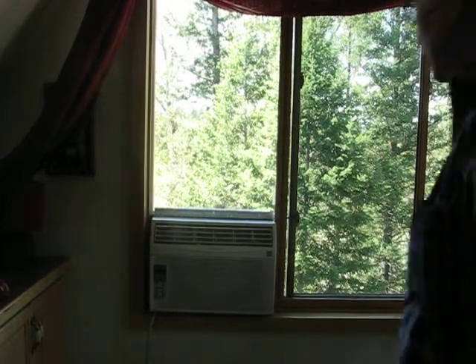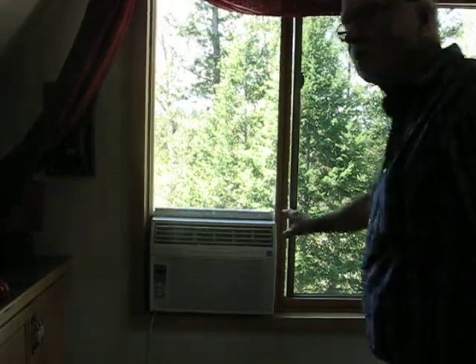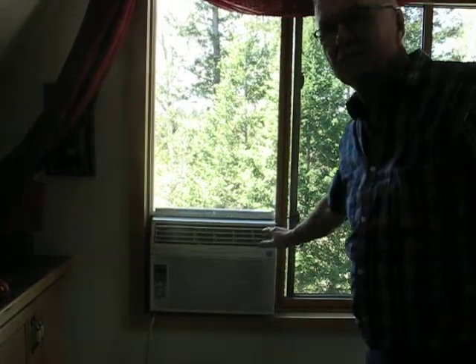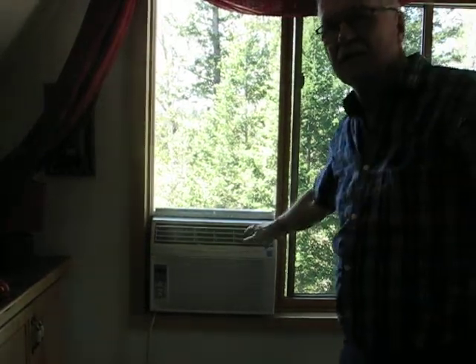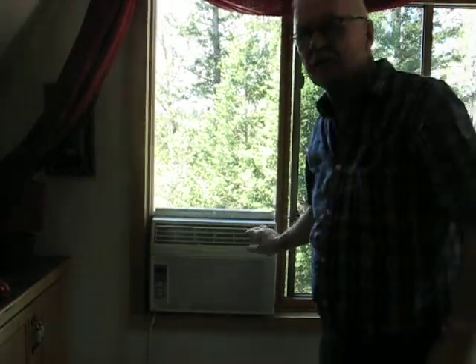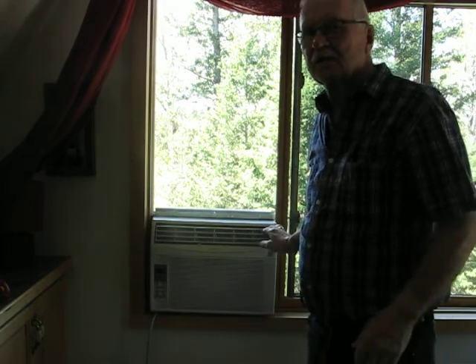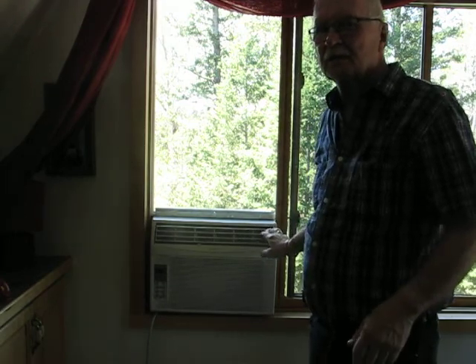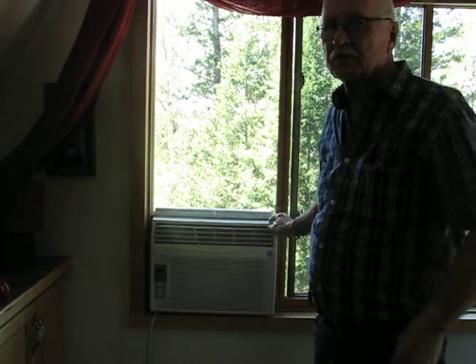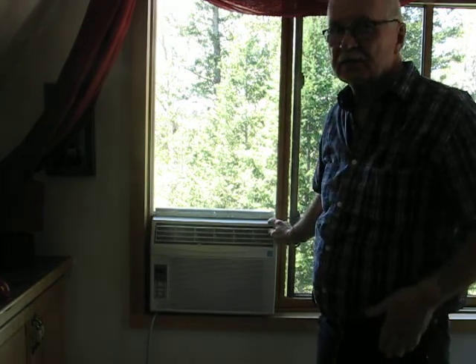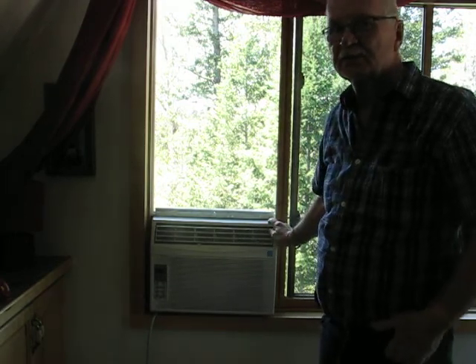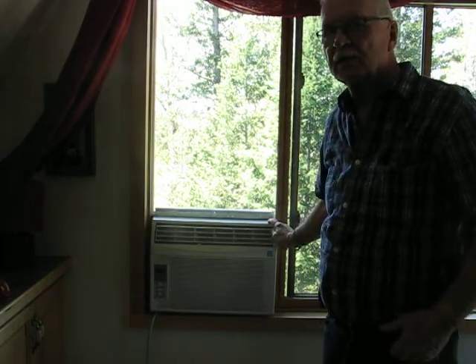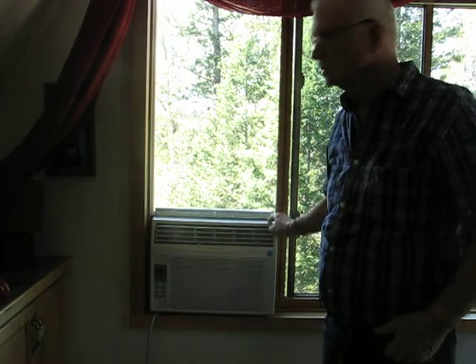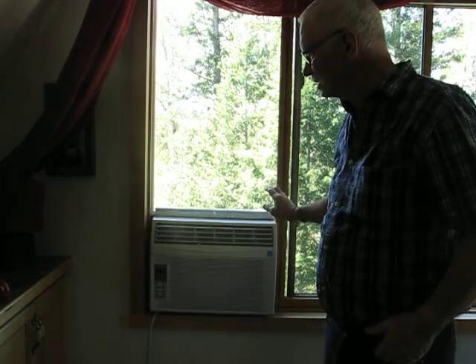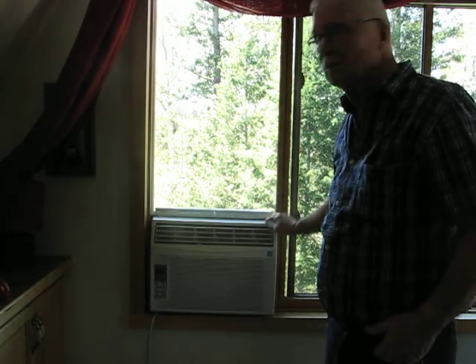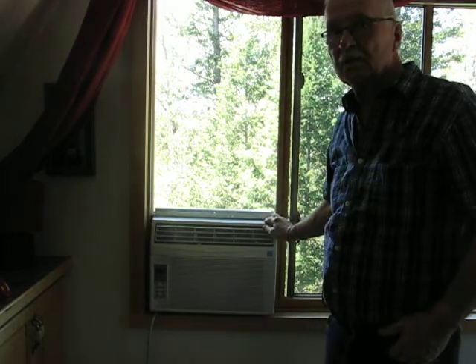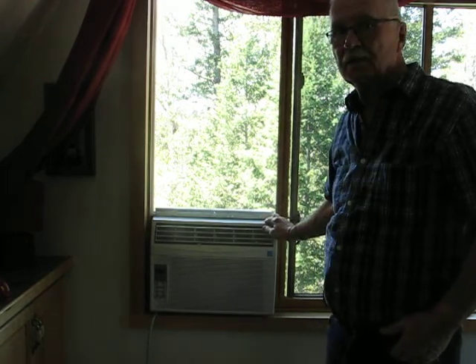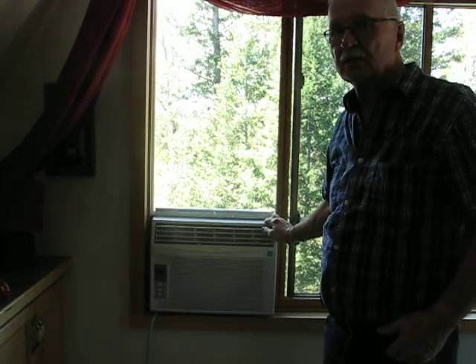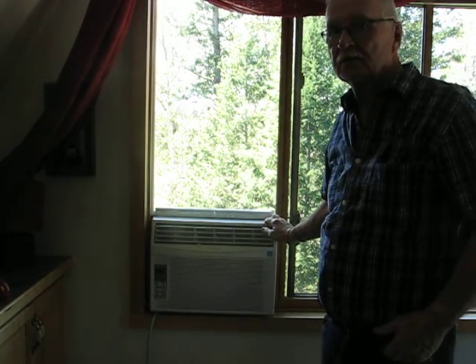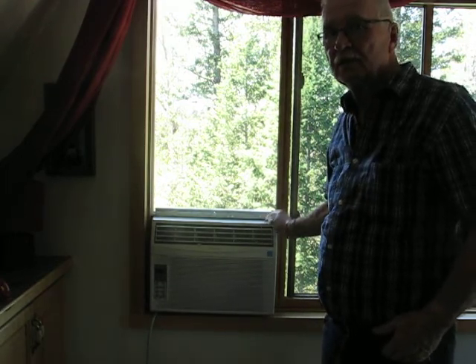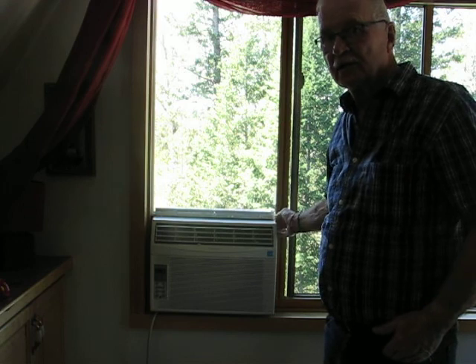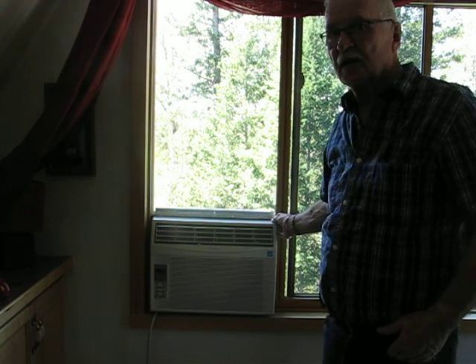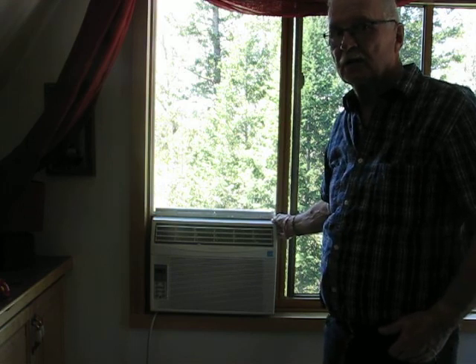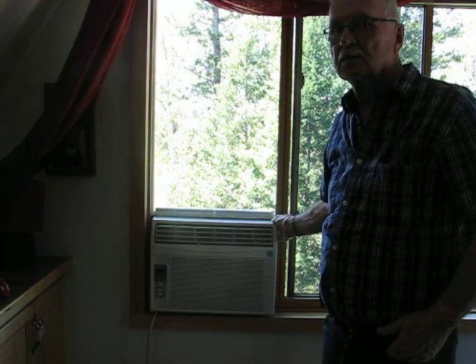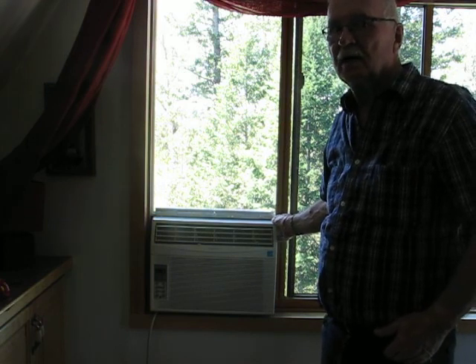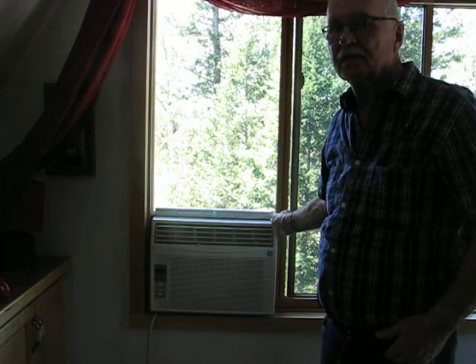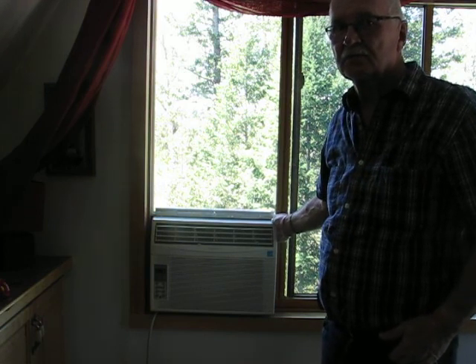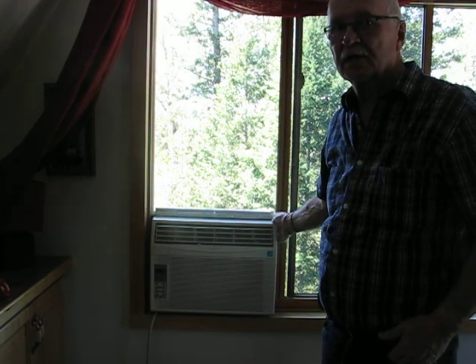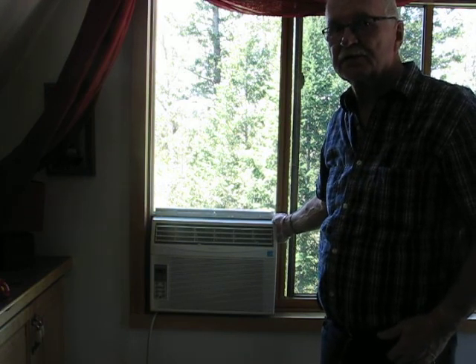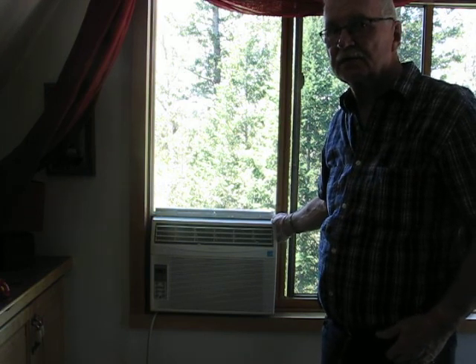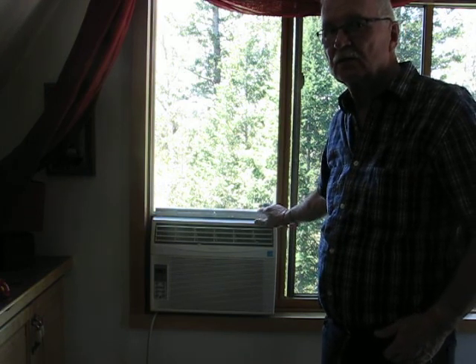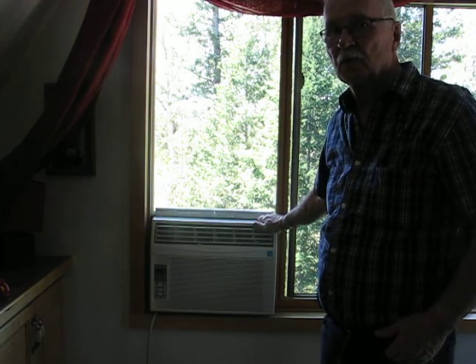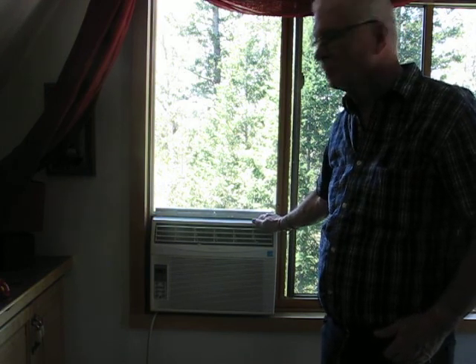Hello, my name is Michael Harding, and I'm going to show you a very simple way to install a normal air conditioner in a slider window. It's really nice and easy to do without any problems.